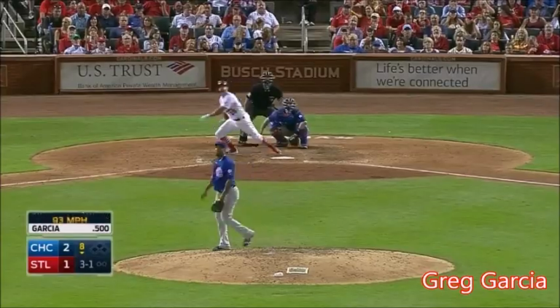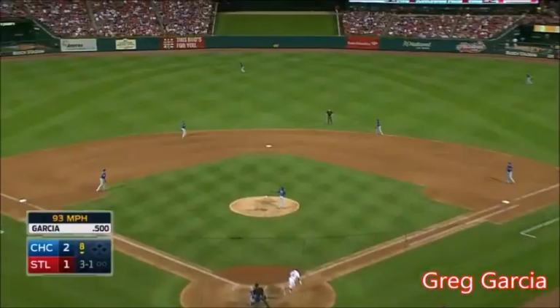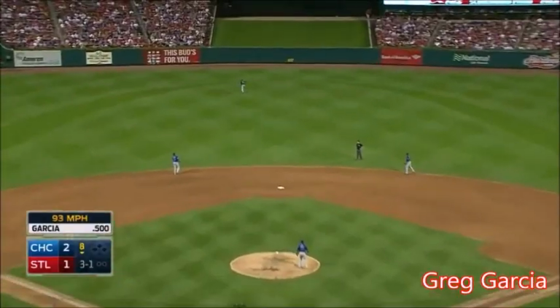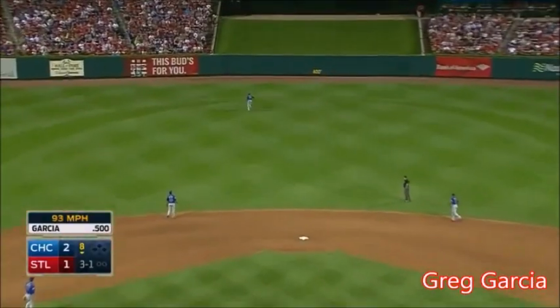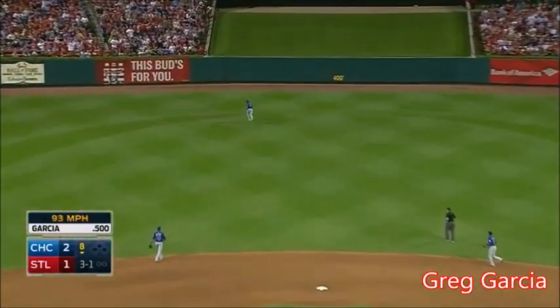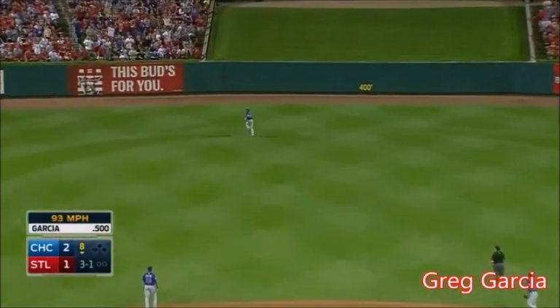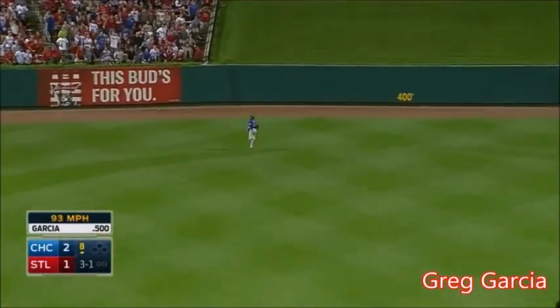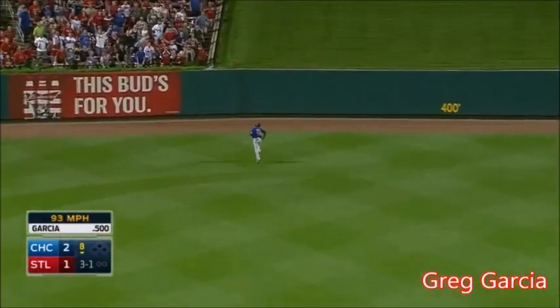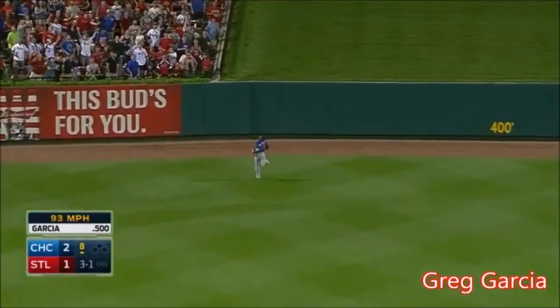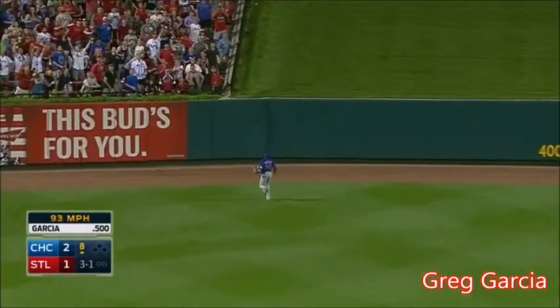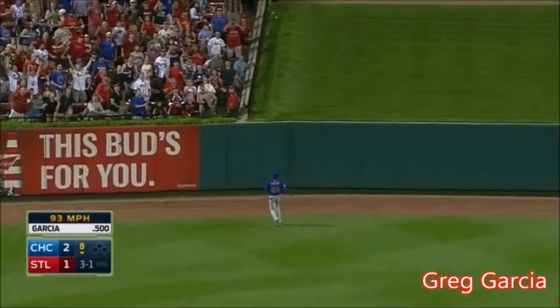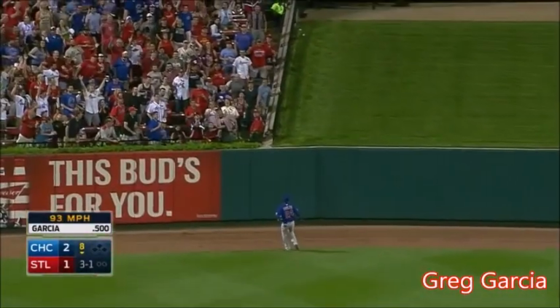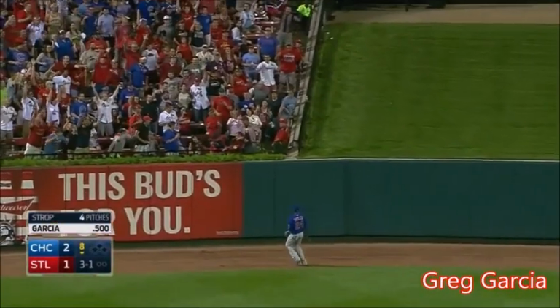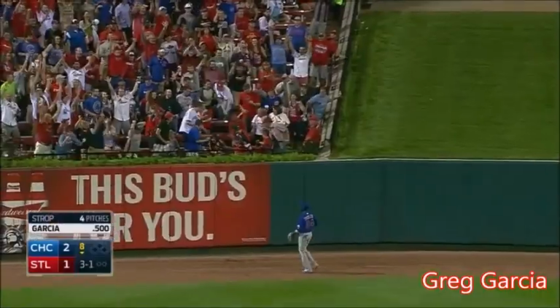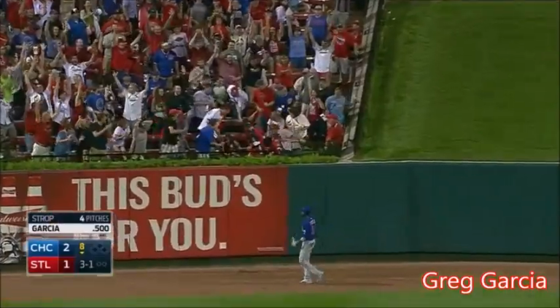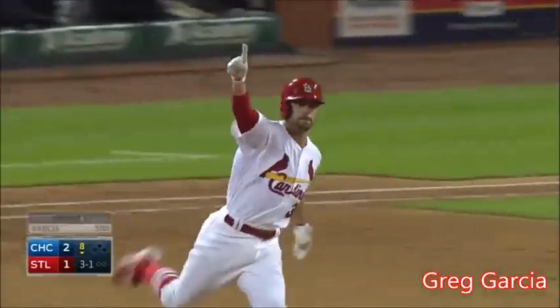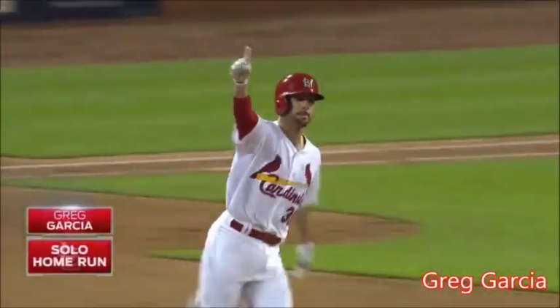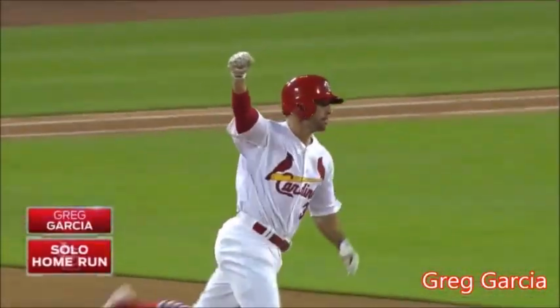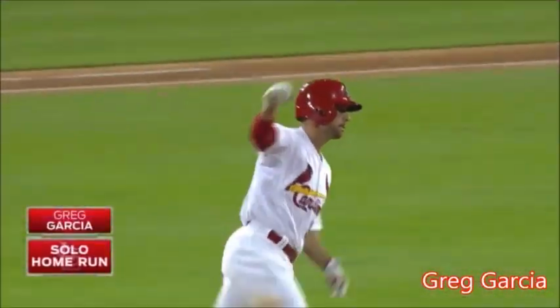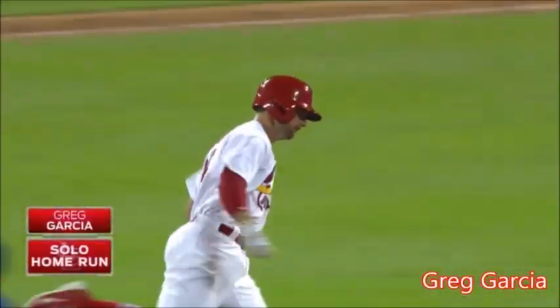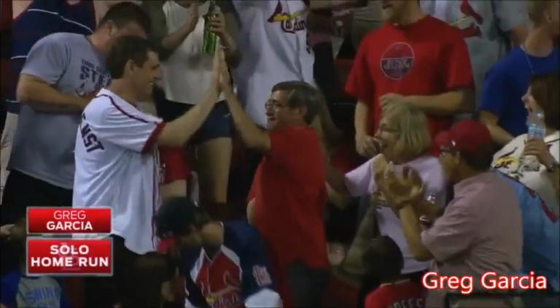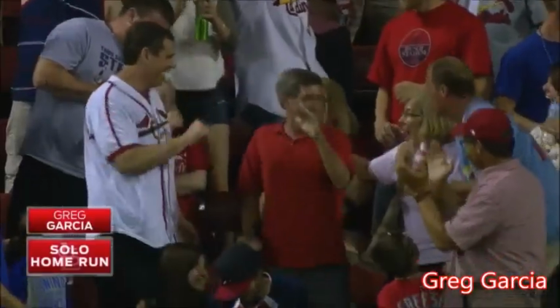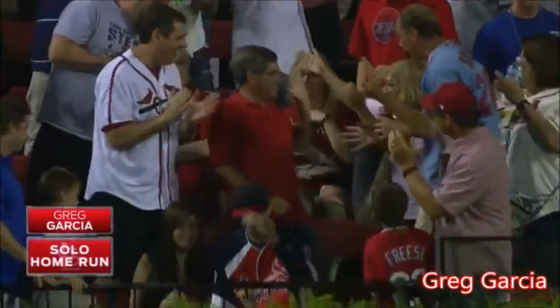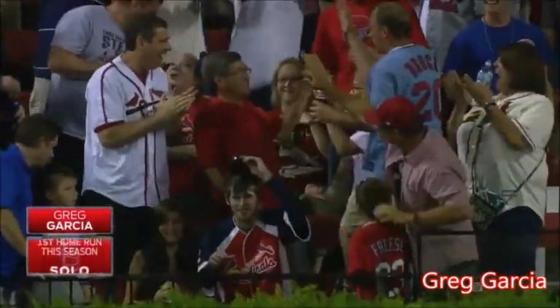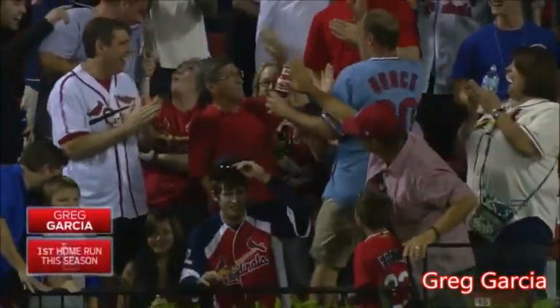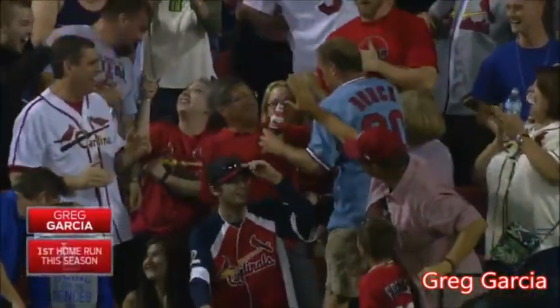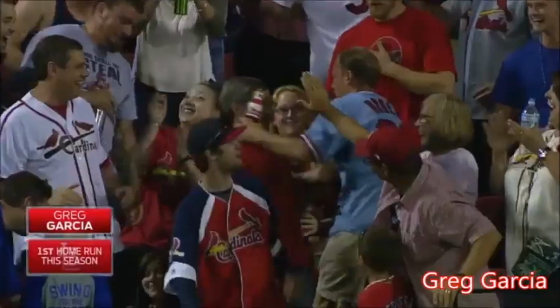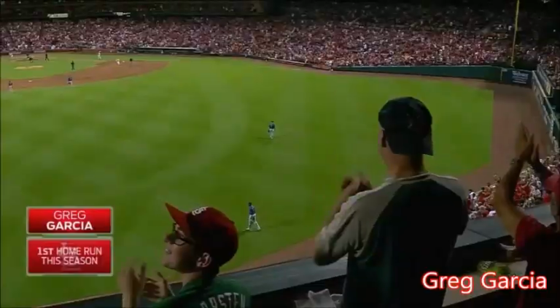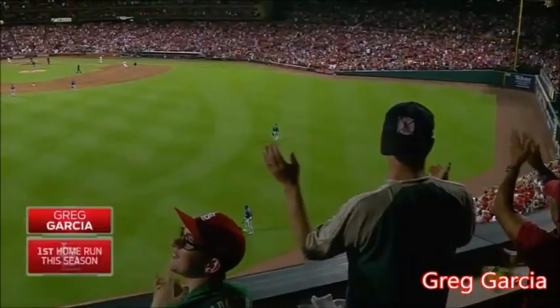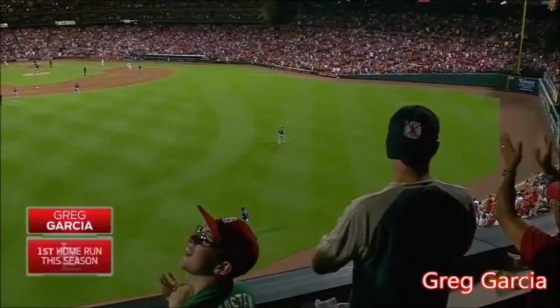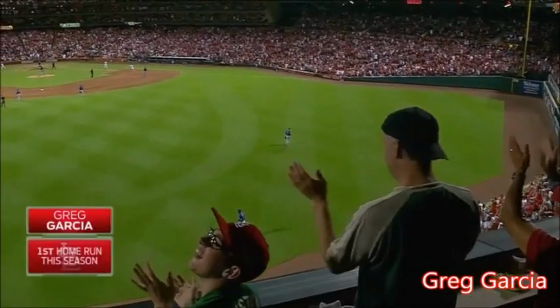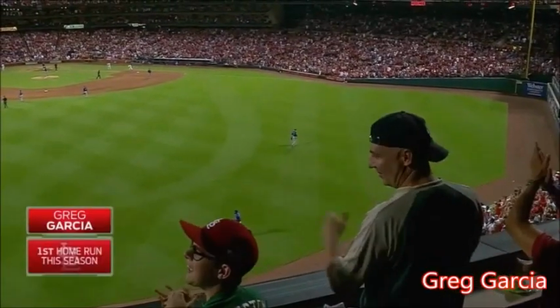3-1 pitch. Streaming out to center field. Fowler going back. He'll look up. This game is tied. Of all people, Greg Garcia ties it. It's 2-2.